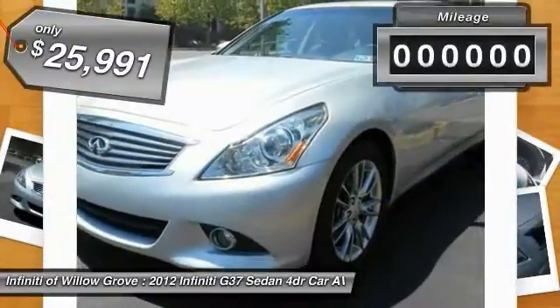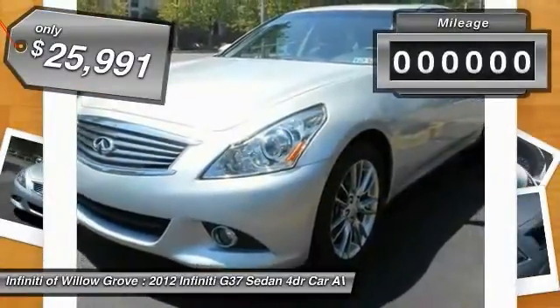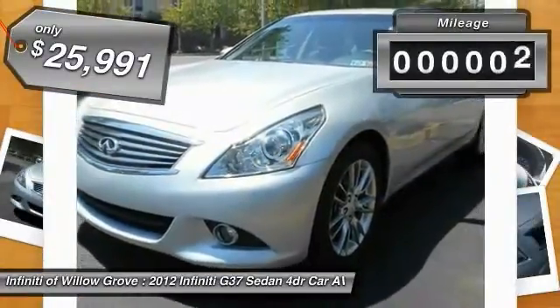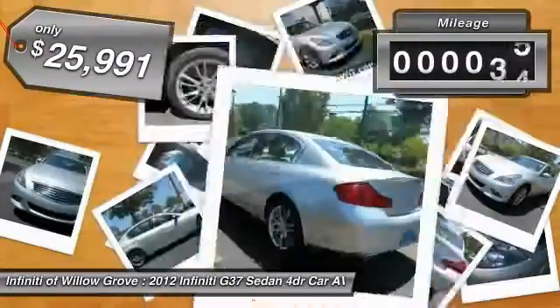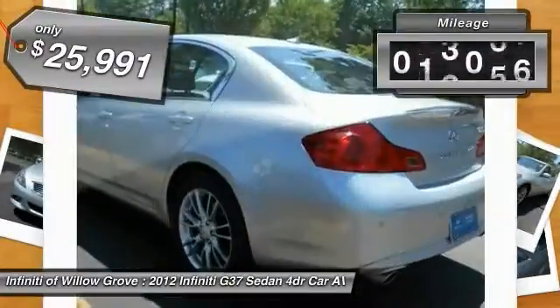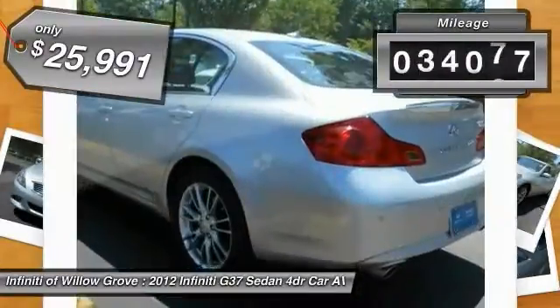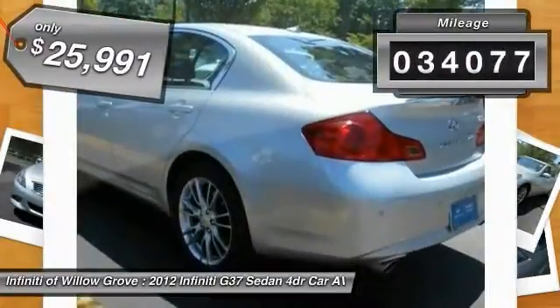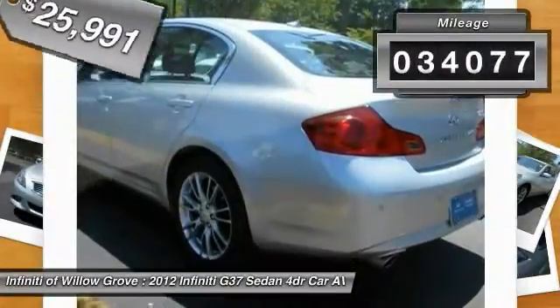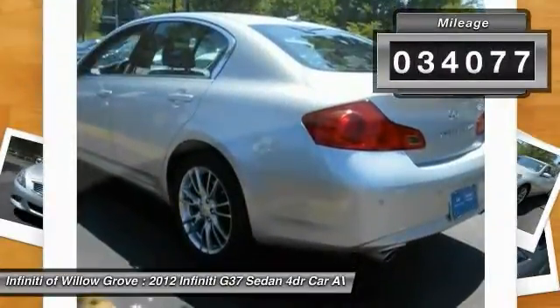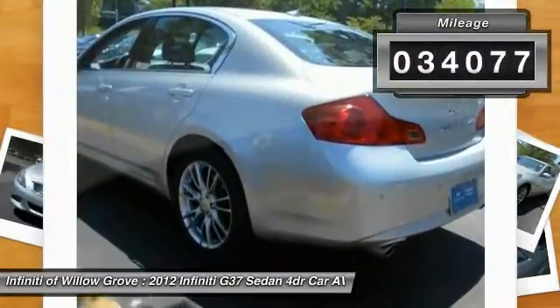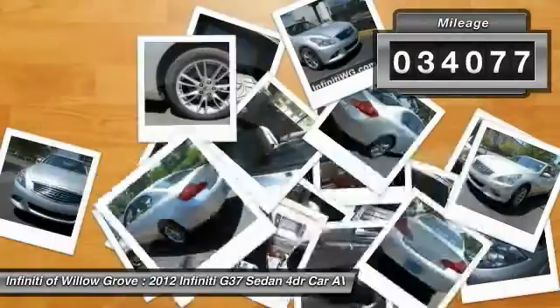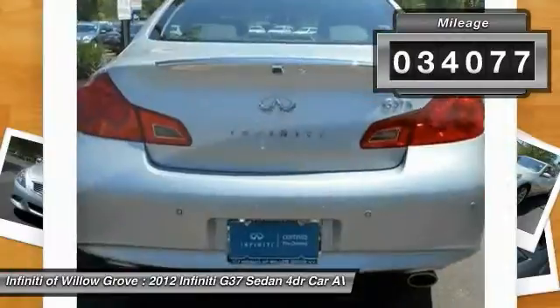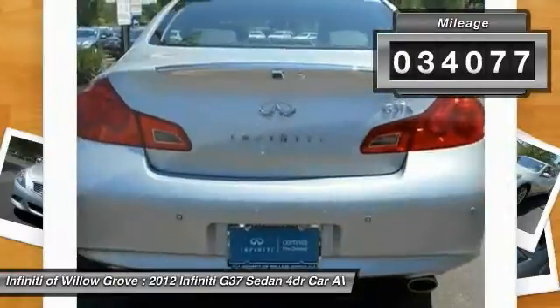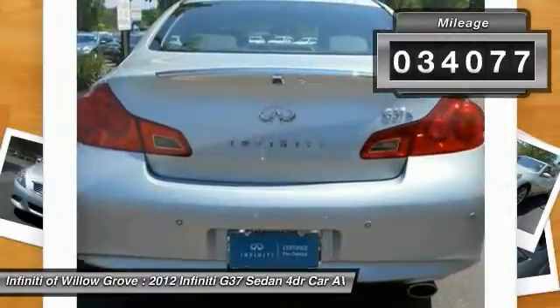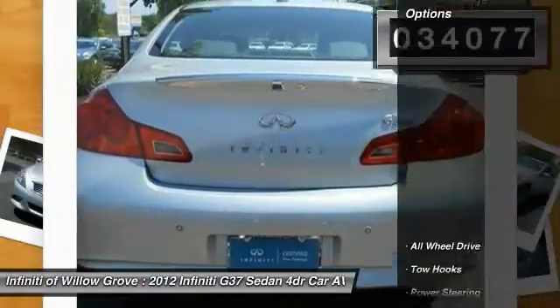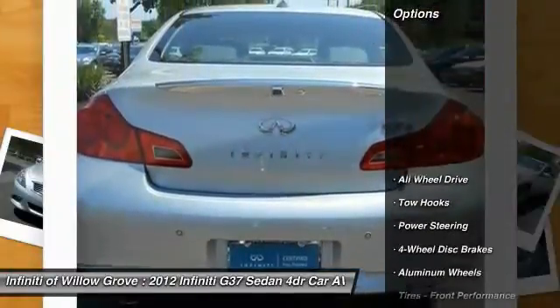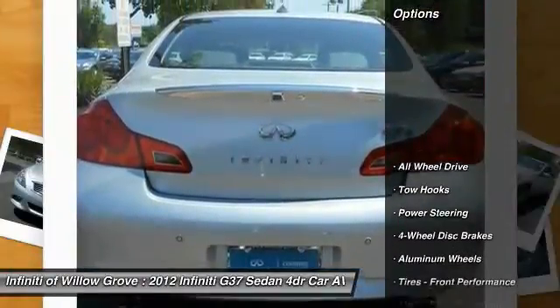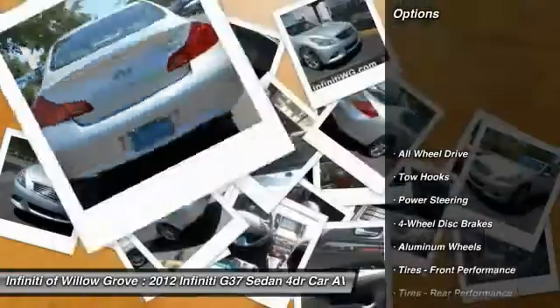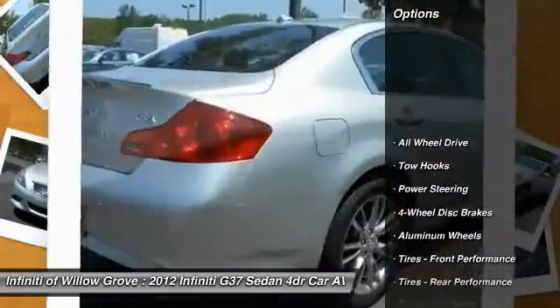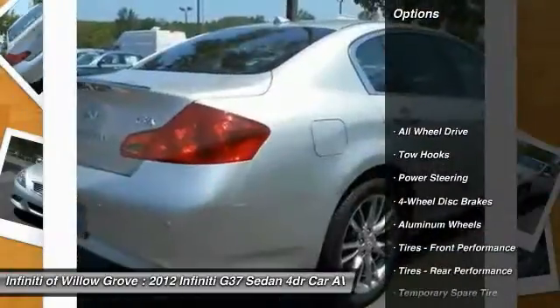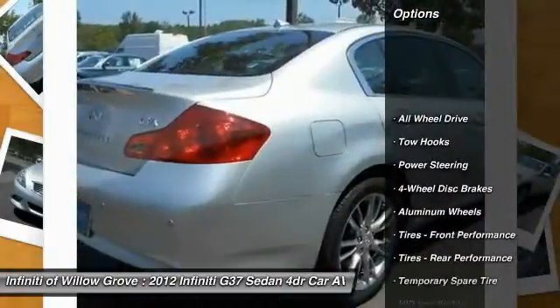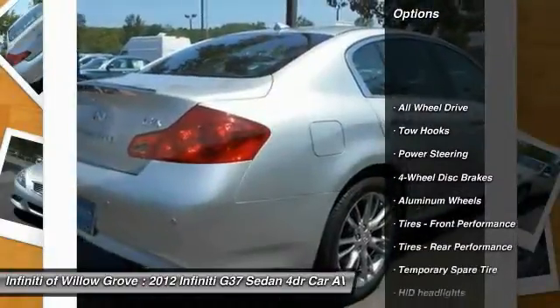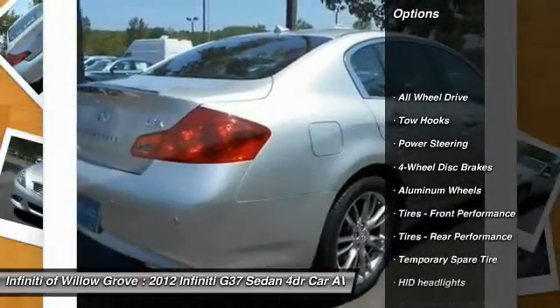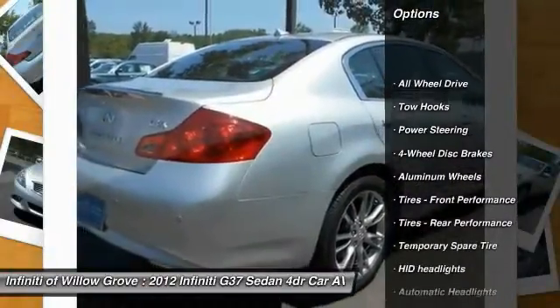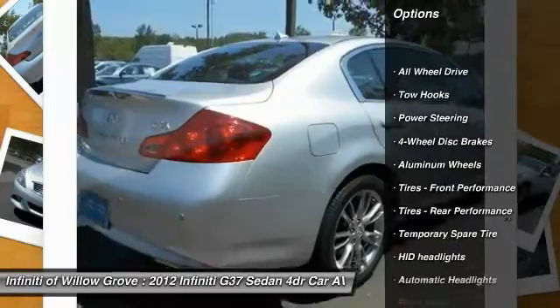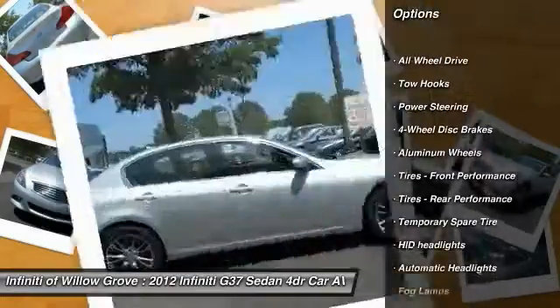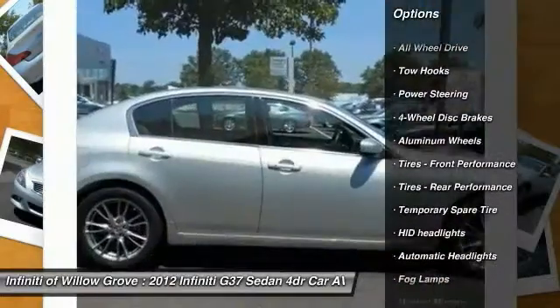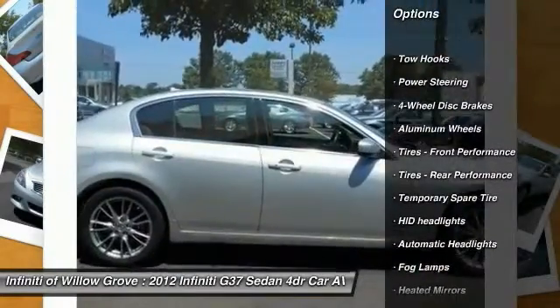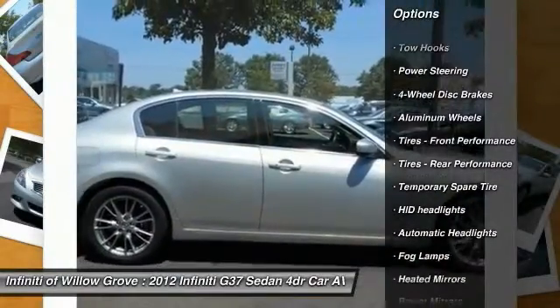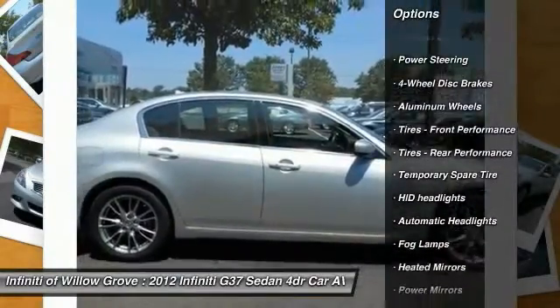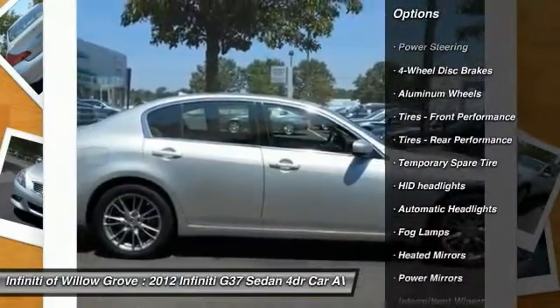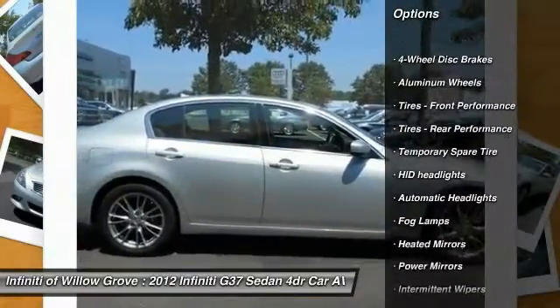This vehicle has less than 35,000 miles. Here are some of this vehicle's great options: stability control, traction control, anti-lock braking system, keyless entry, all-wheel drive.